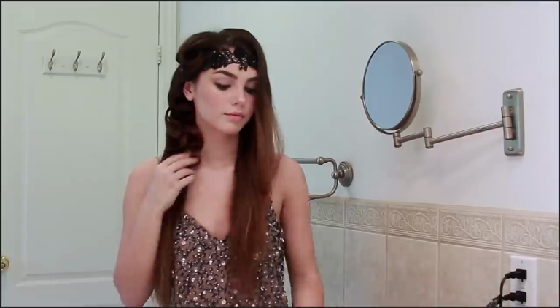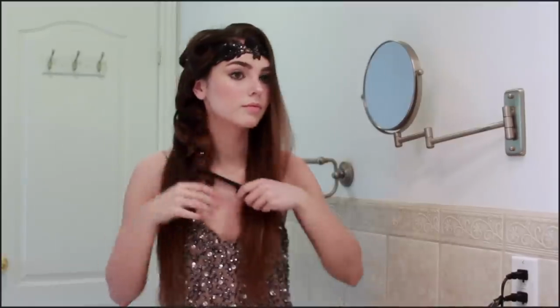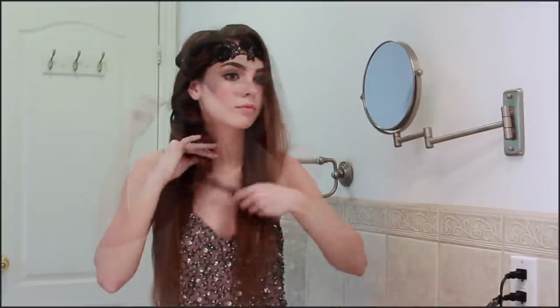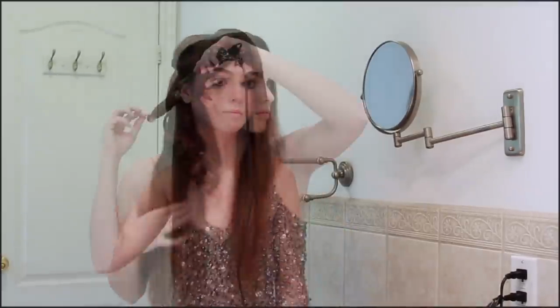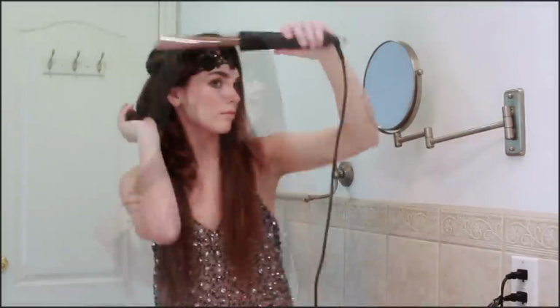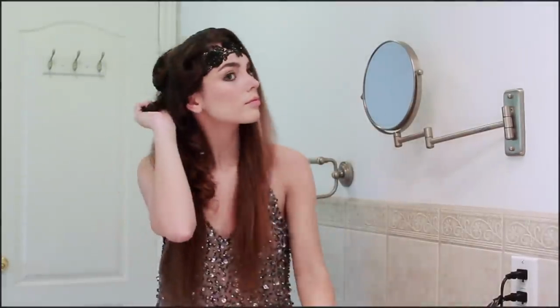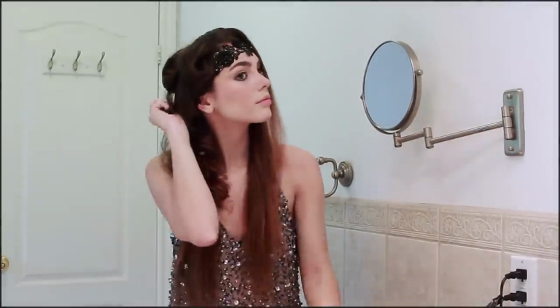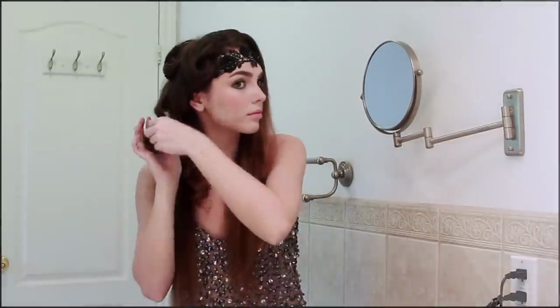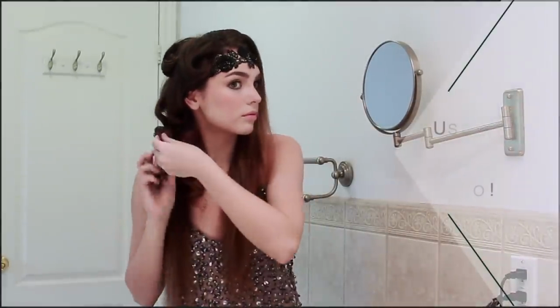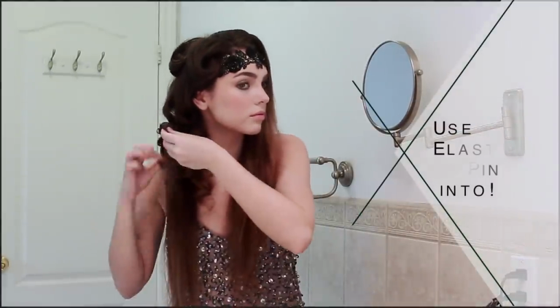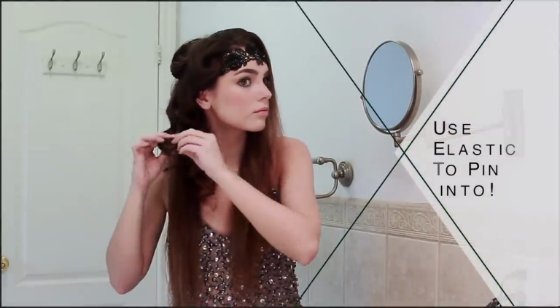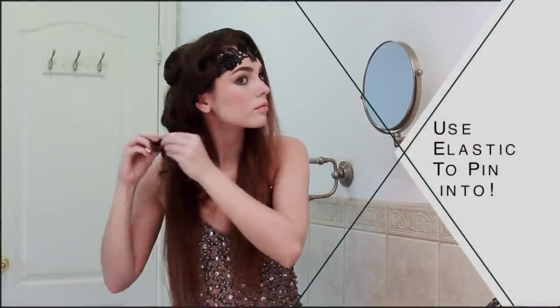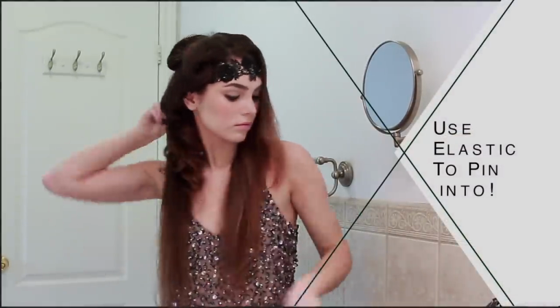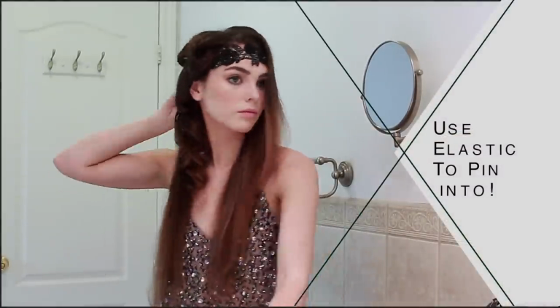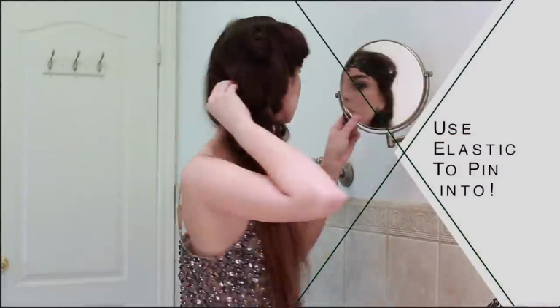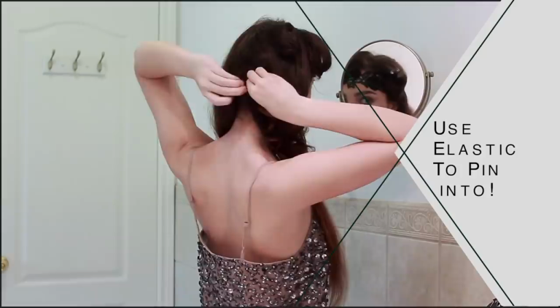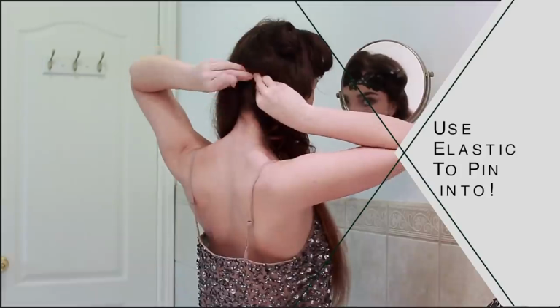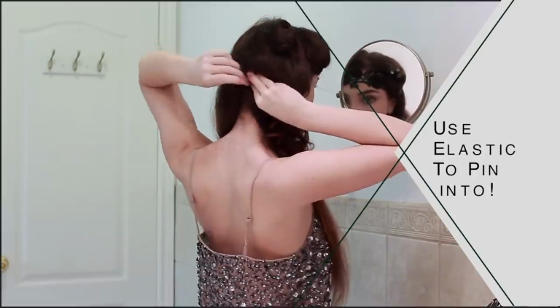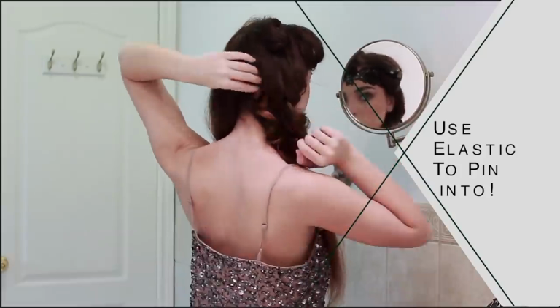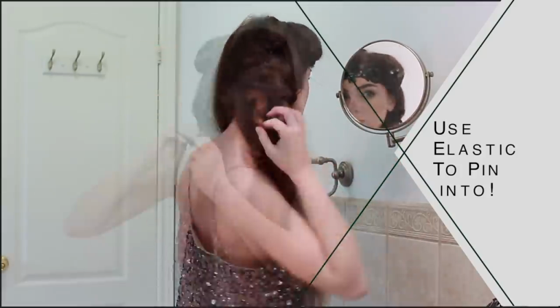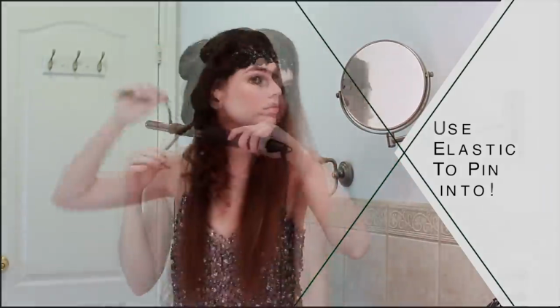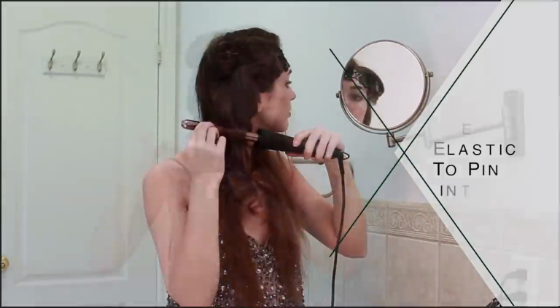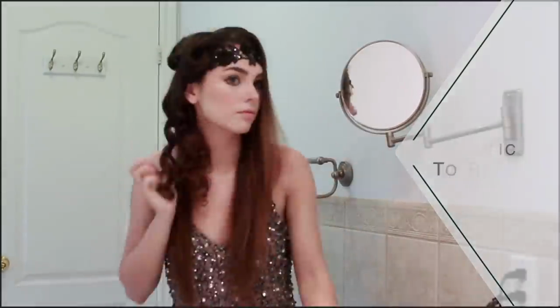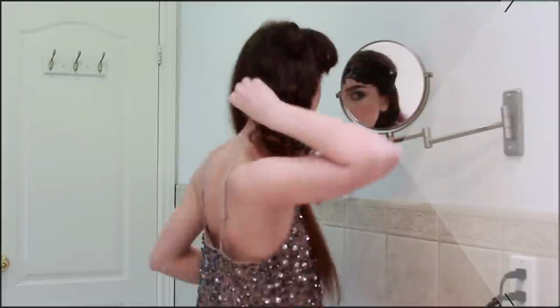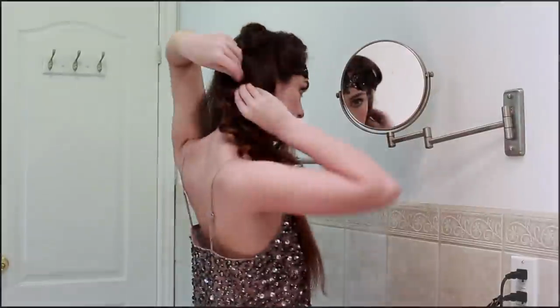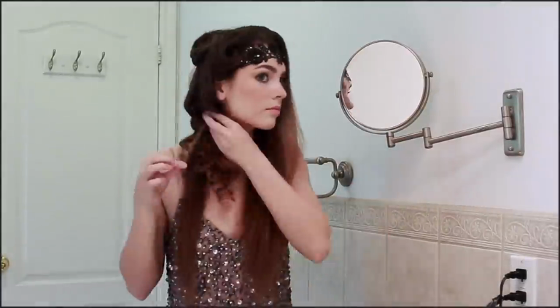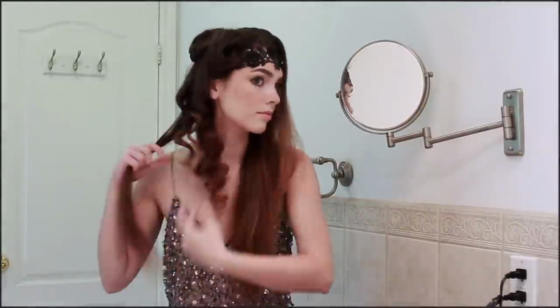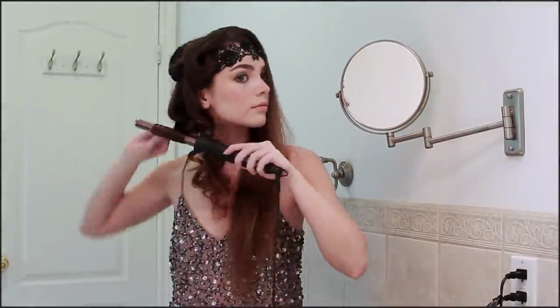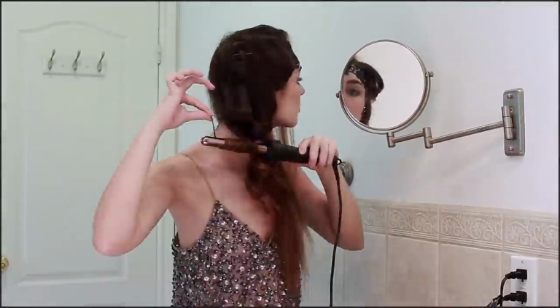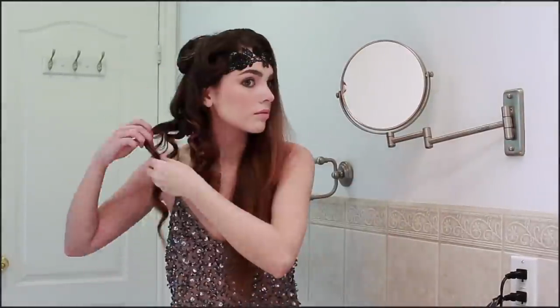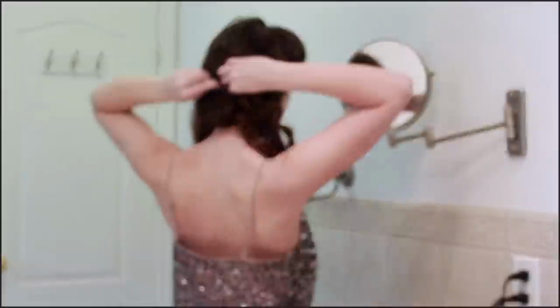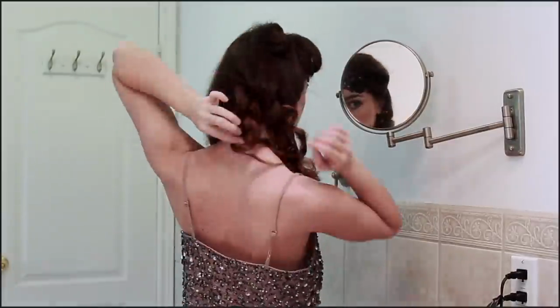Once I have the top curls pin-curled, I'm going to pin up quite a bit of length as I curl by using the elastic of the headband to wedge in the bobby pin for a secure style that lasts.